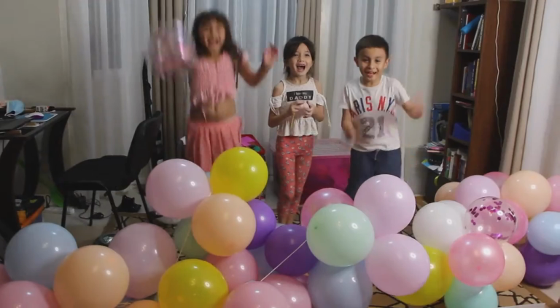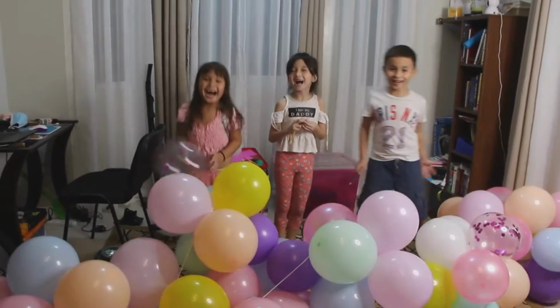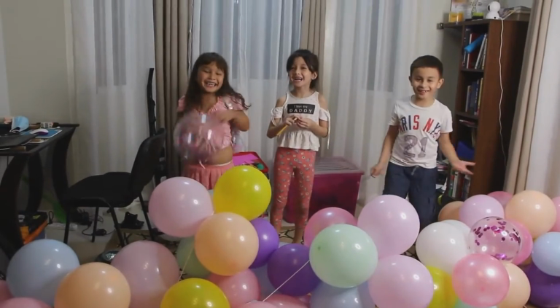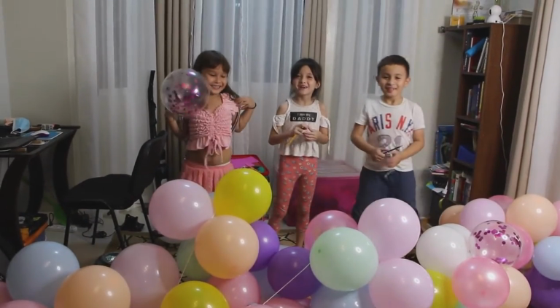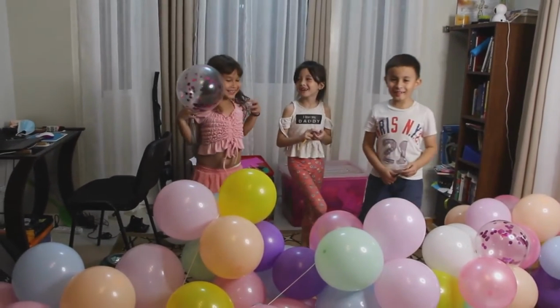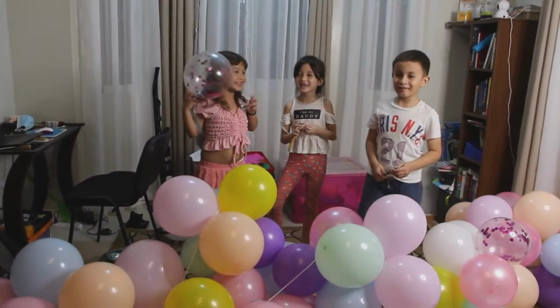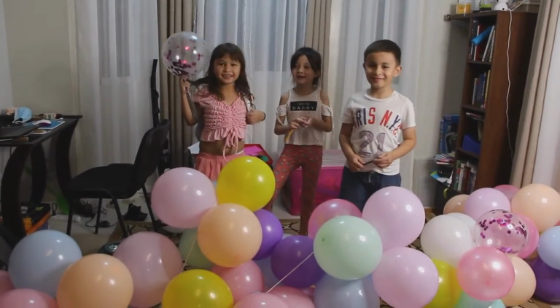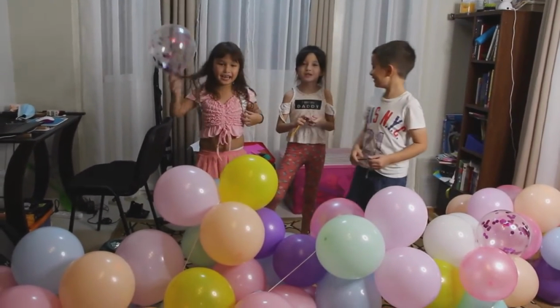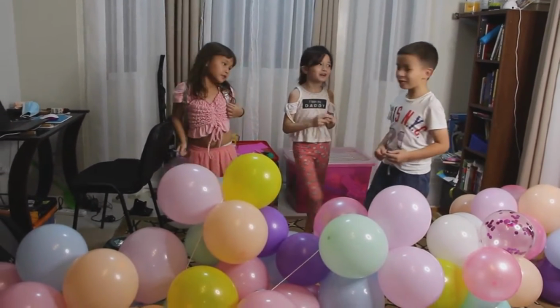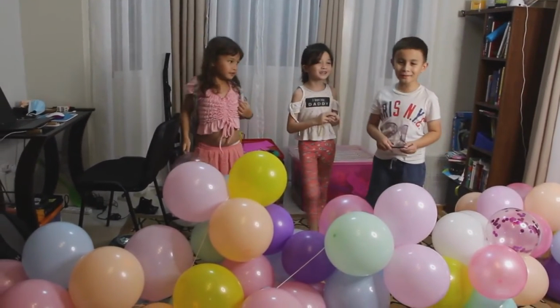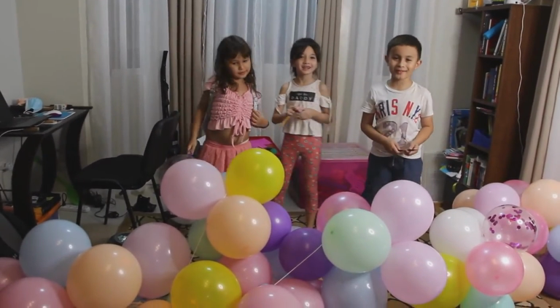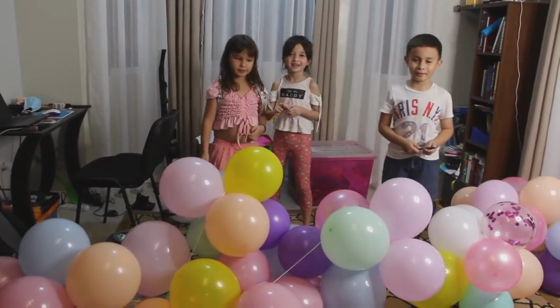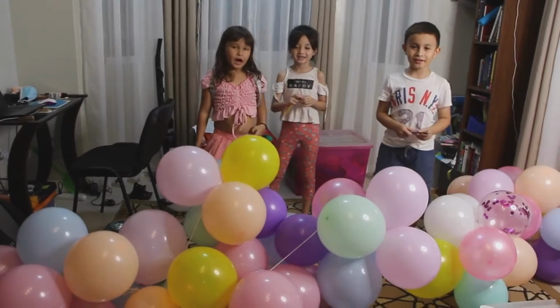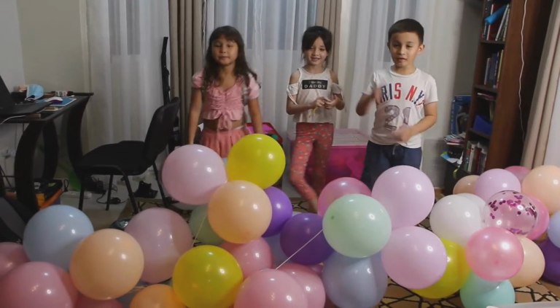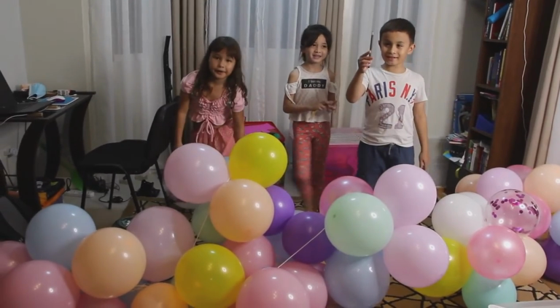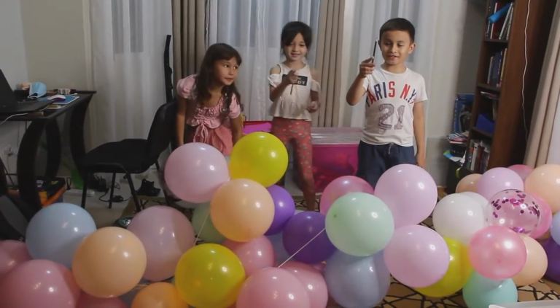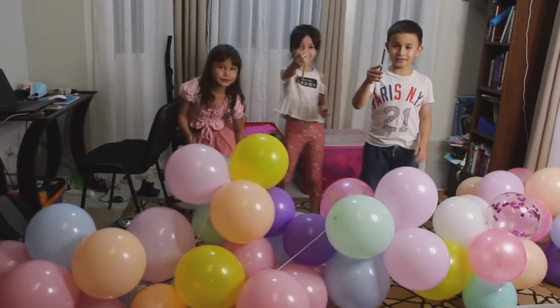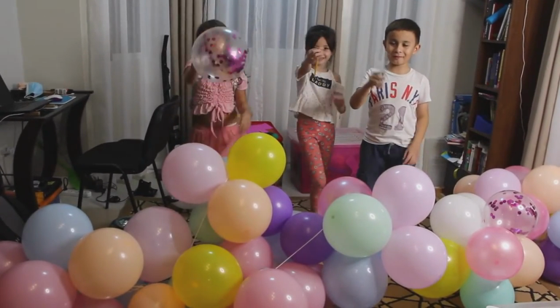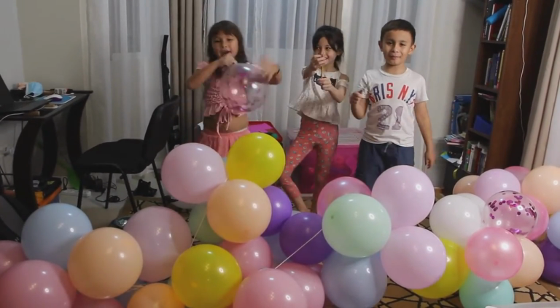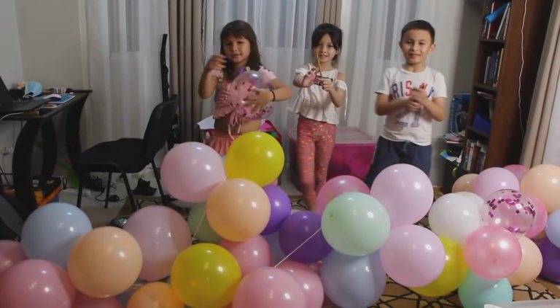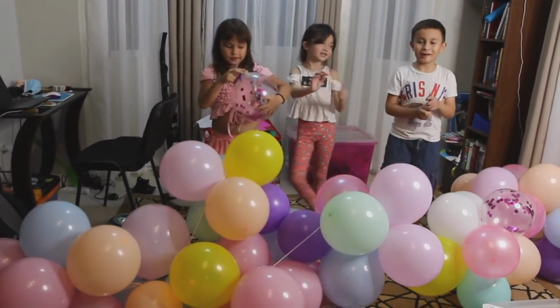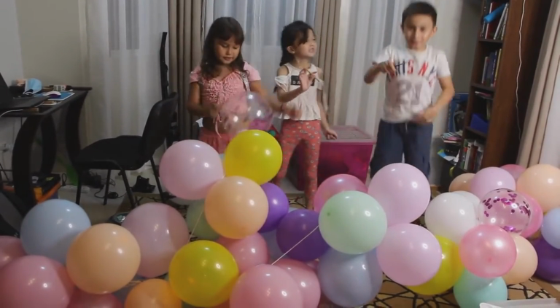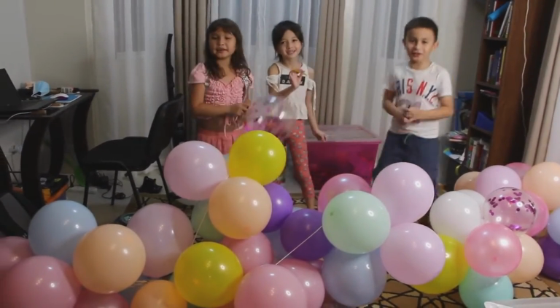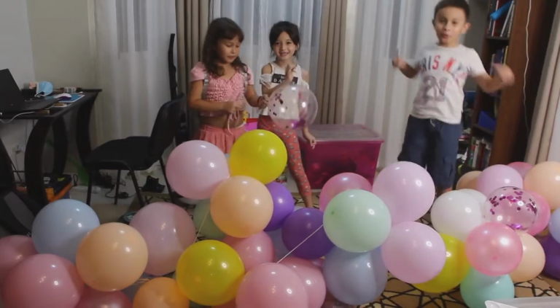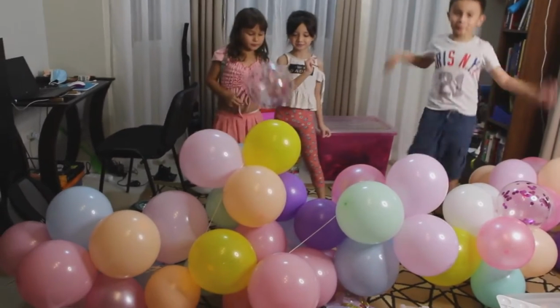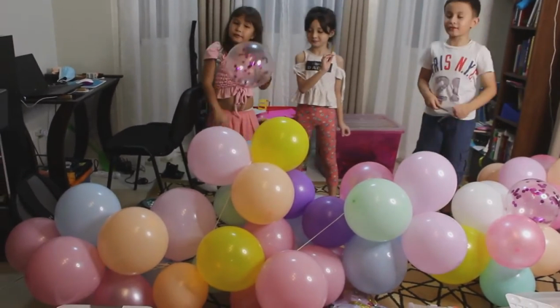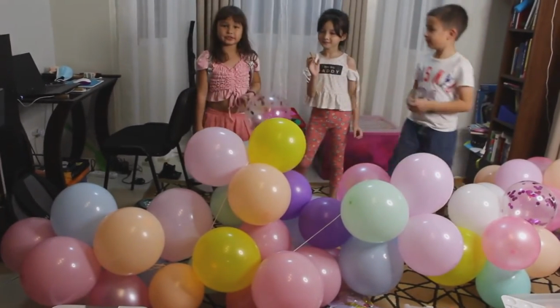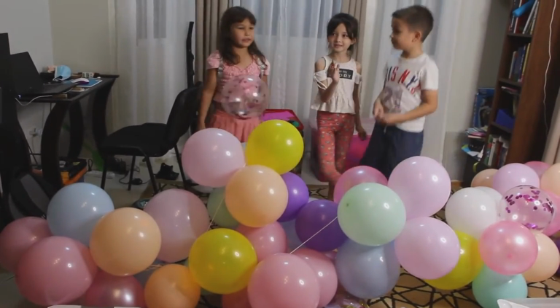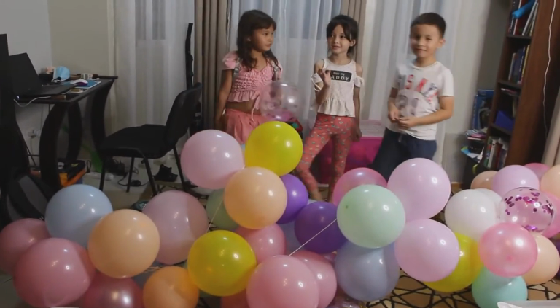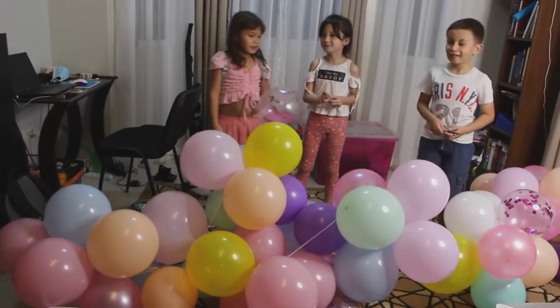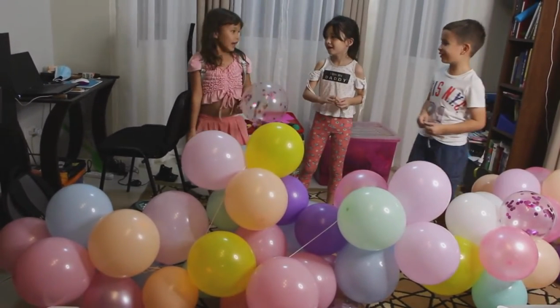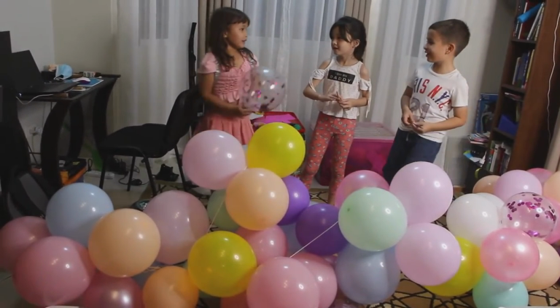Hi guys! Today we're going to pop some balloons with these pencils. Welcome back to our YouTube channel. My birthday just ended a few days ago.